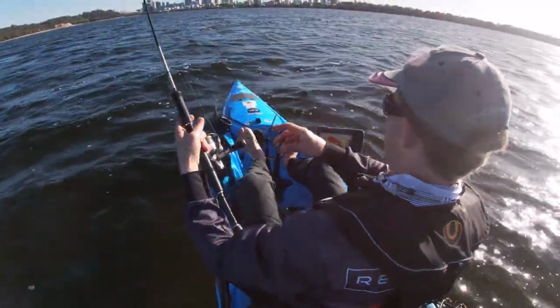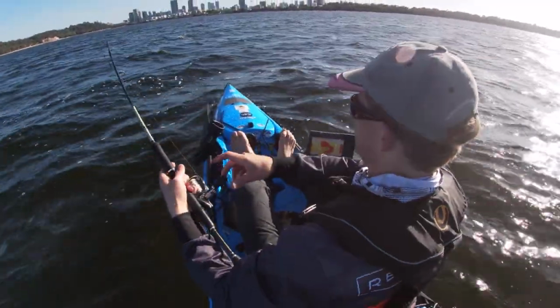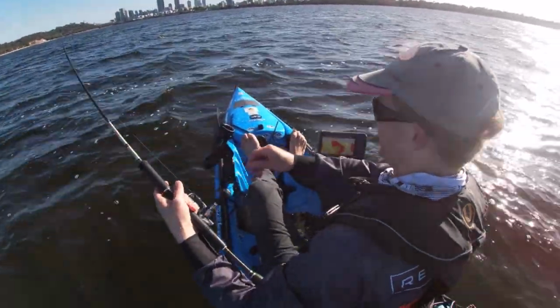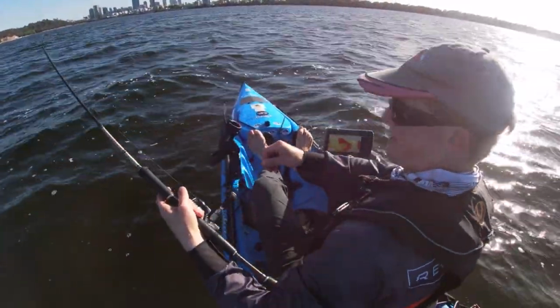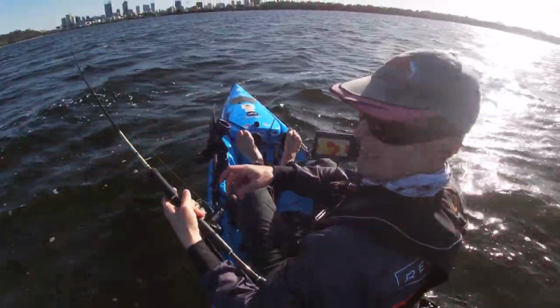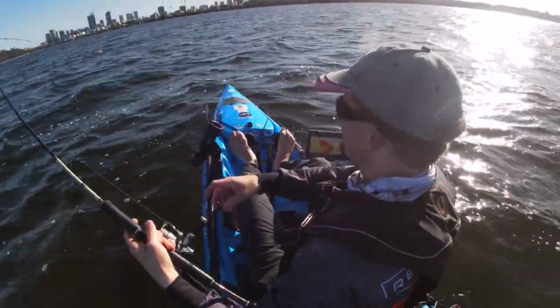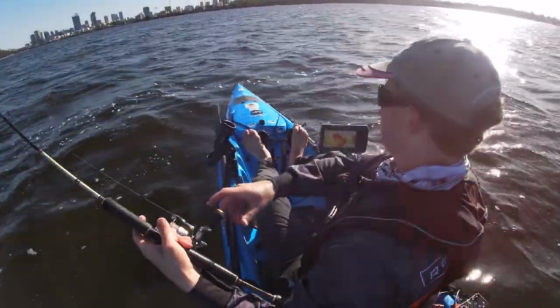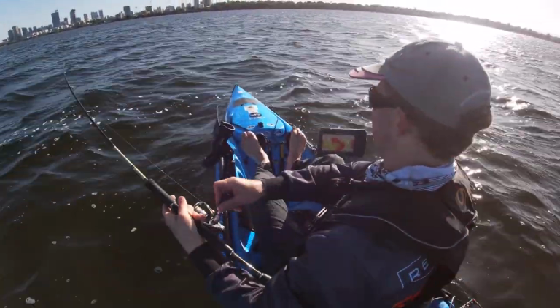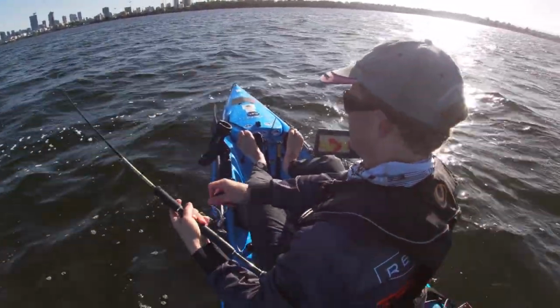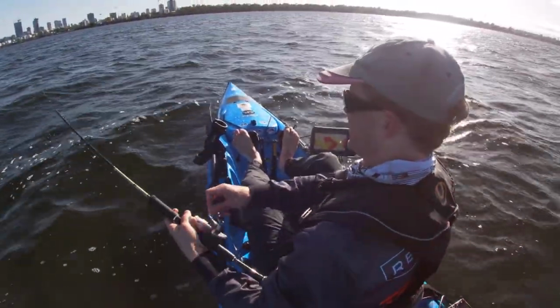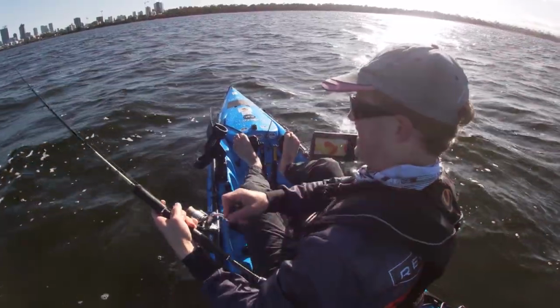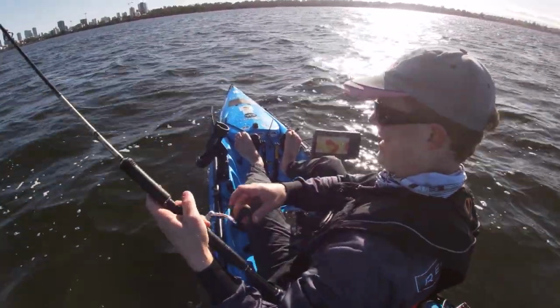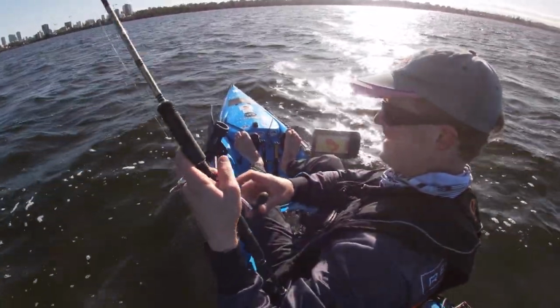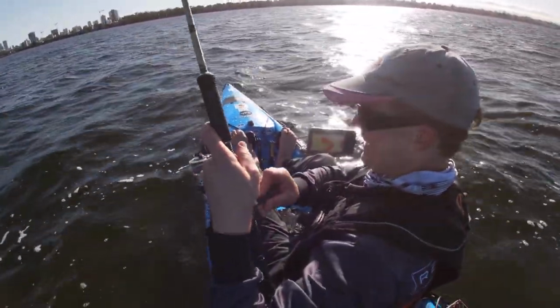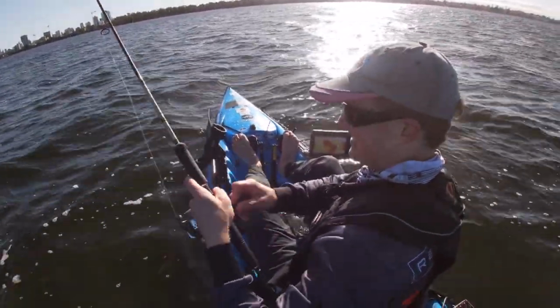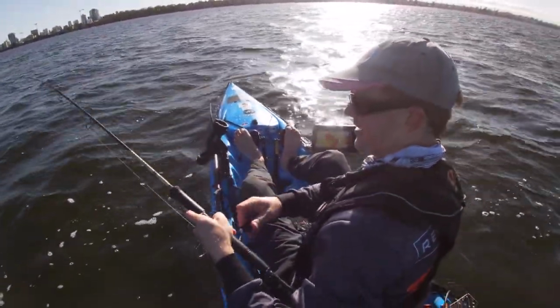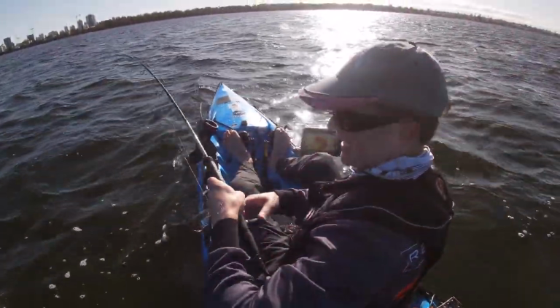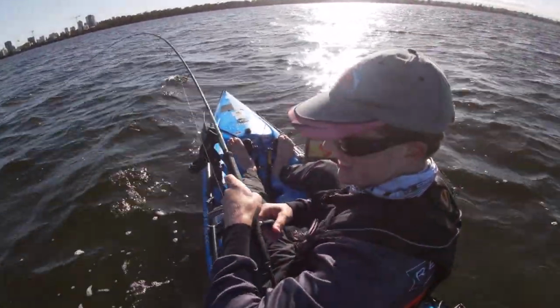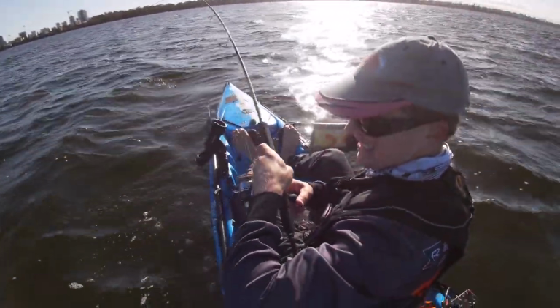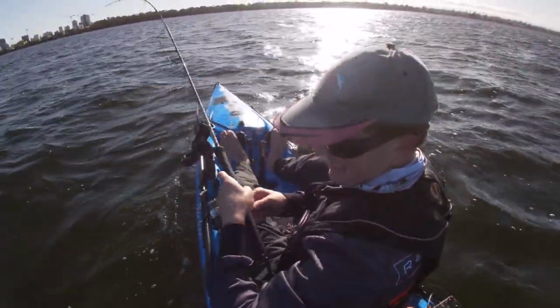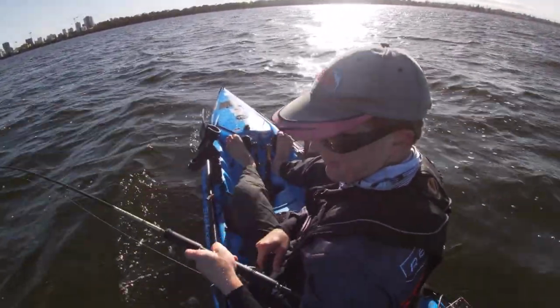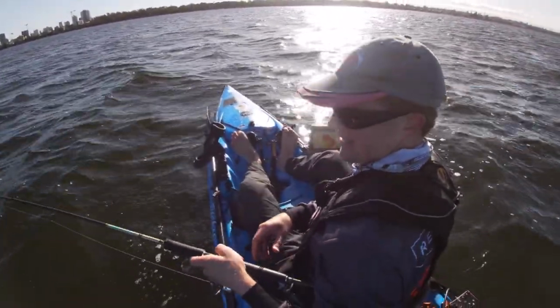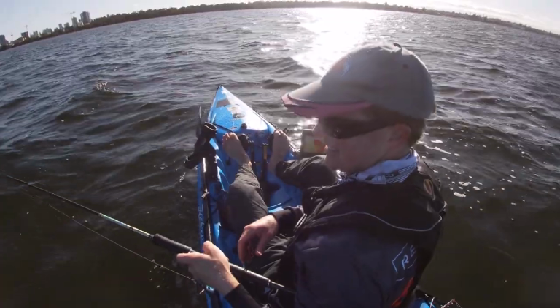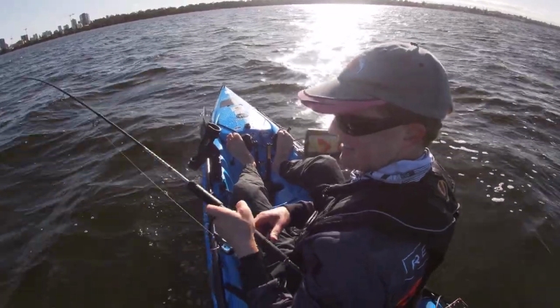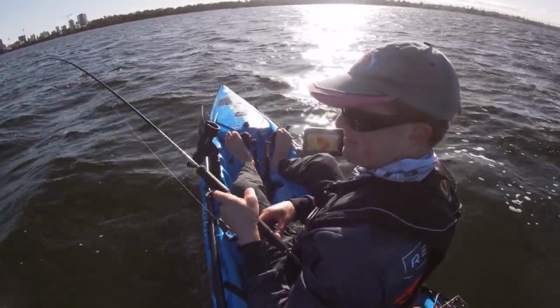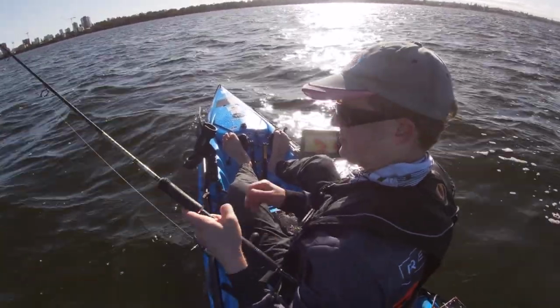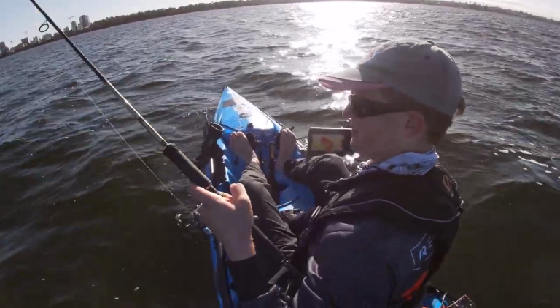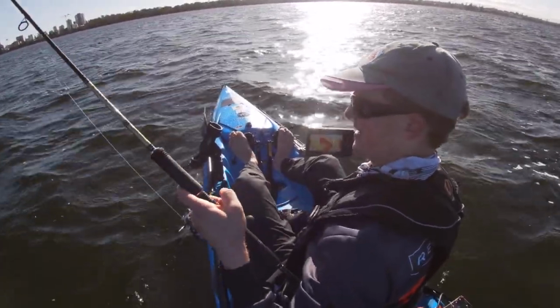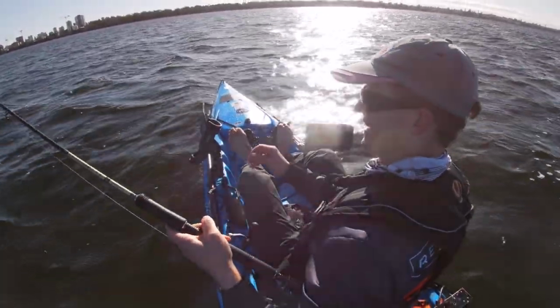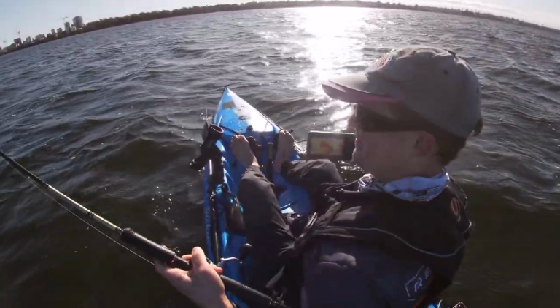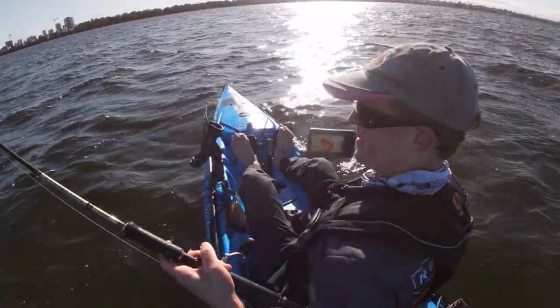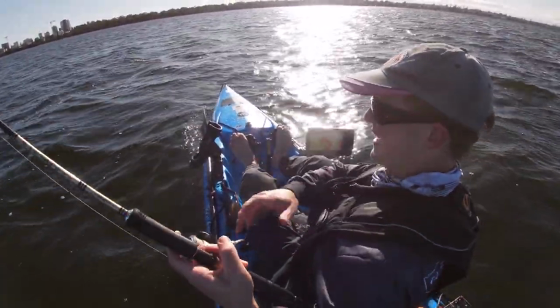That is a Swan River Tailor on an octopus skin. I knew it would work eventually. Good sized fish too, actually. He absolutely belted that.